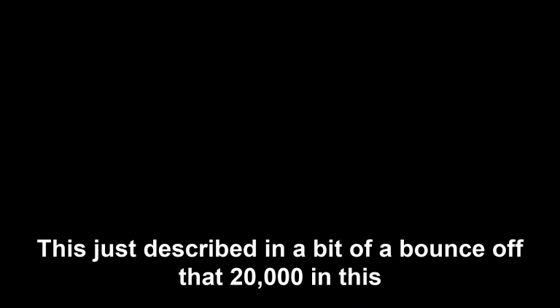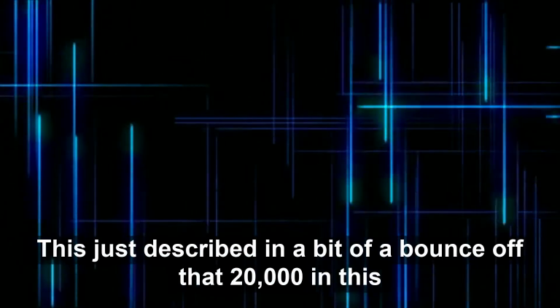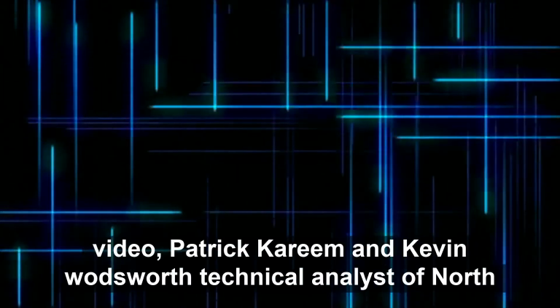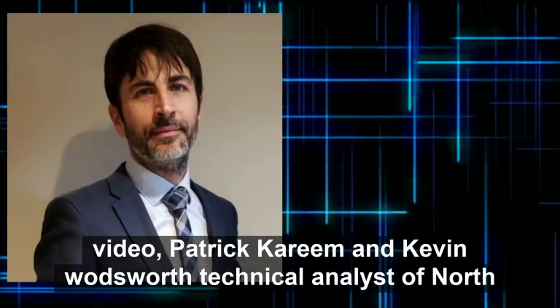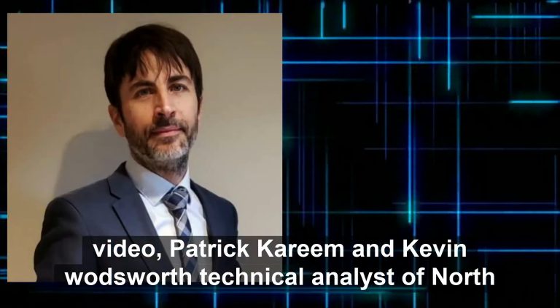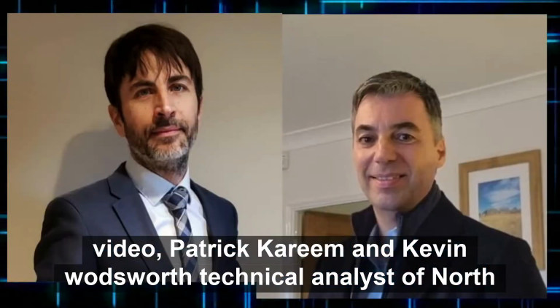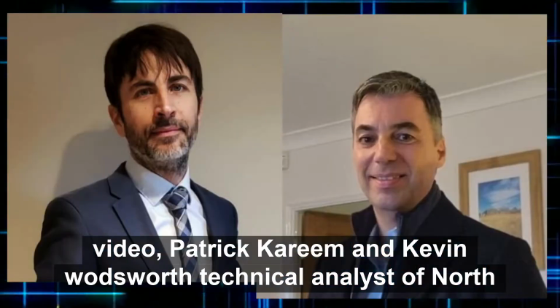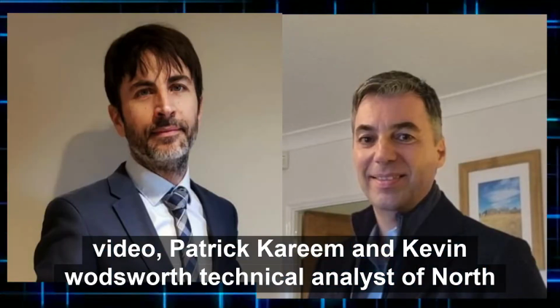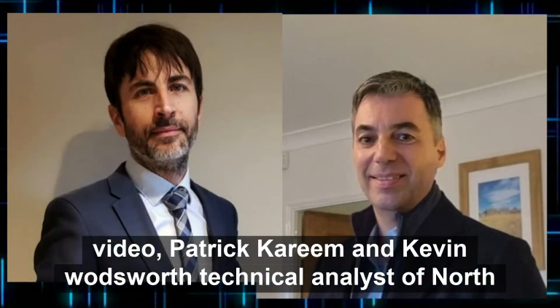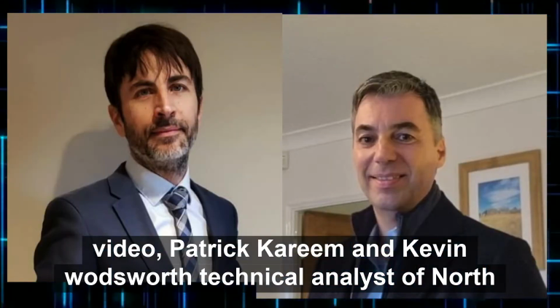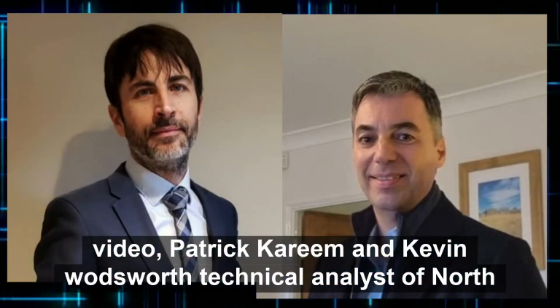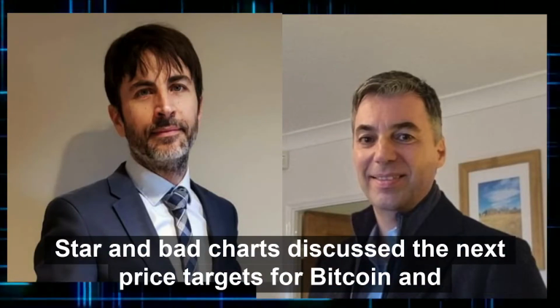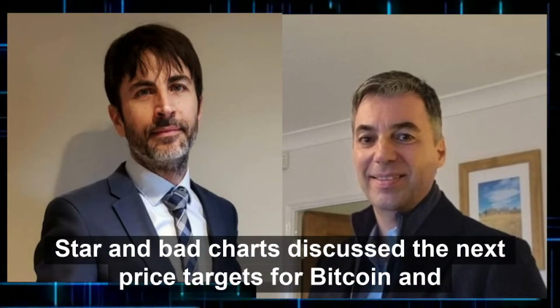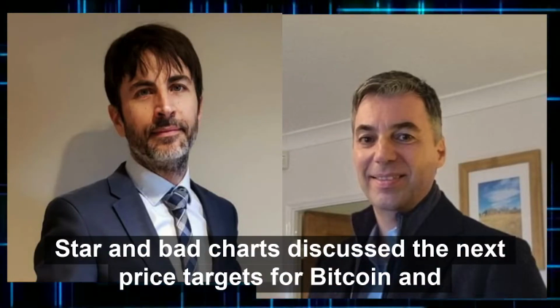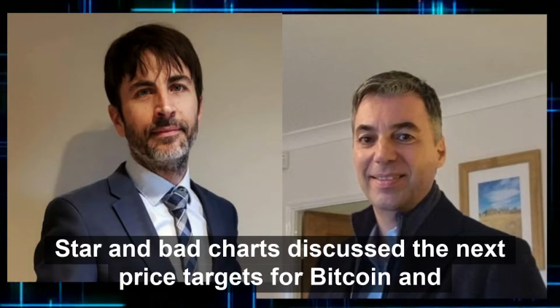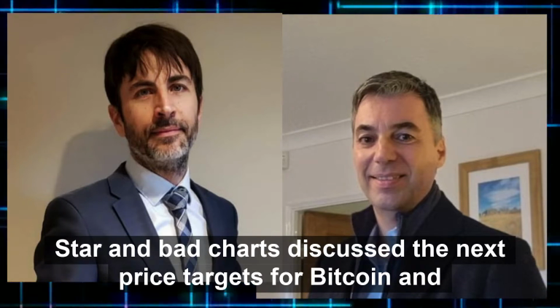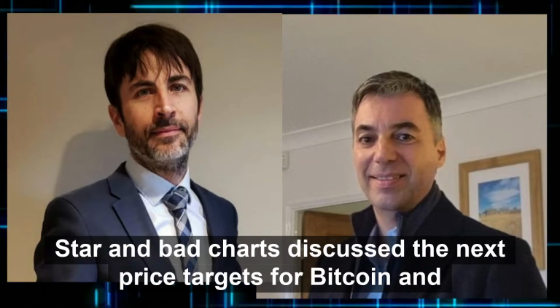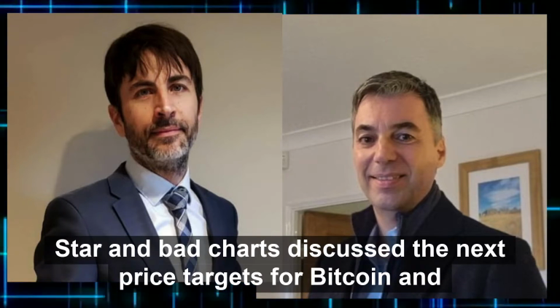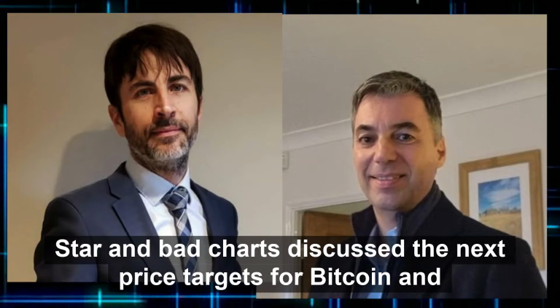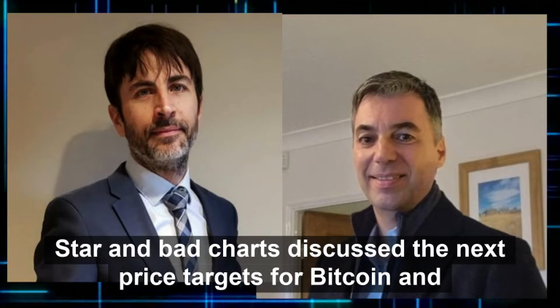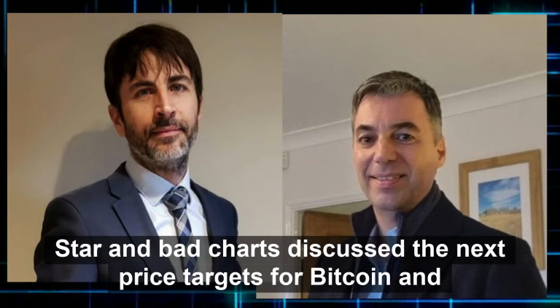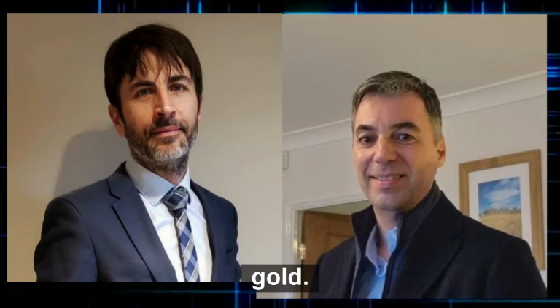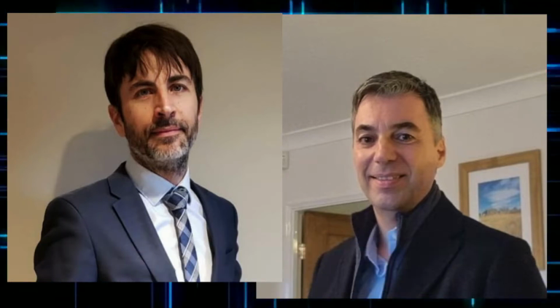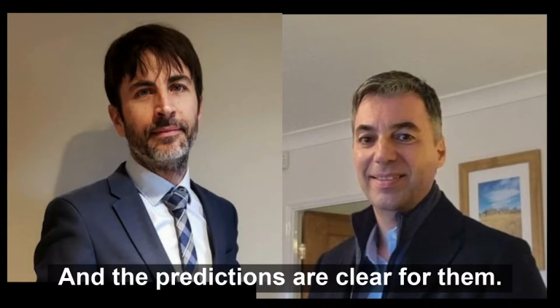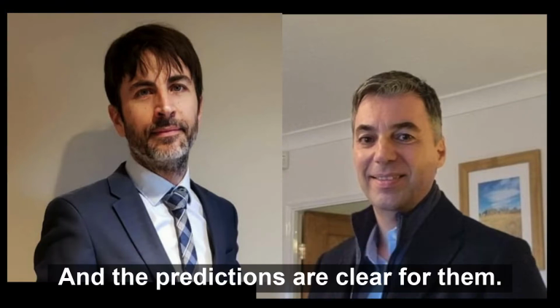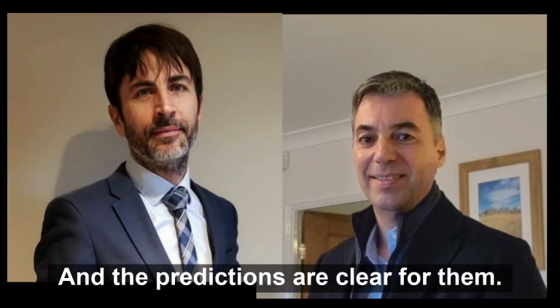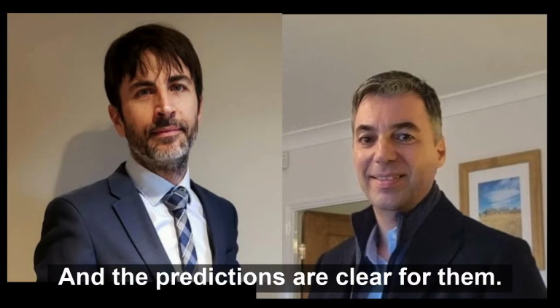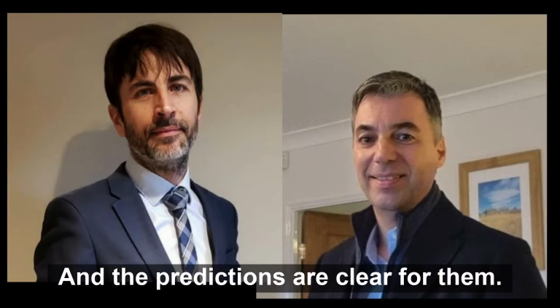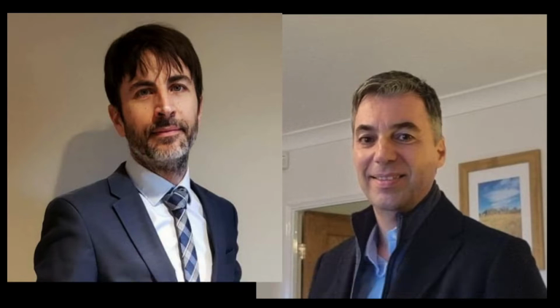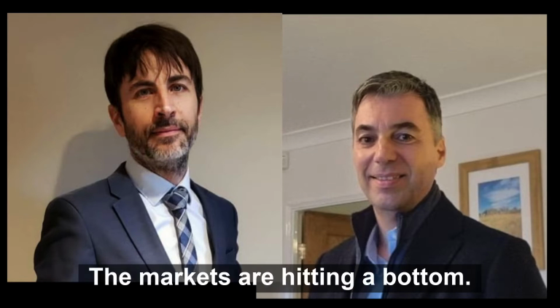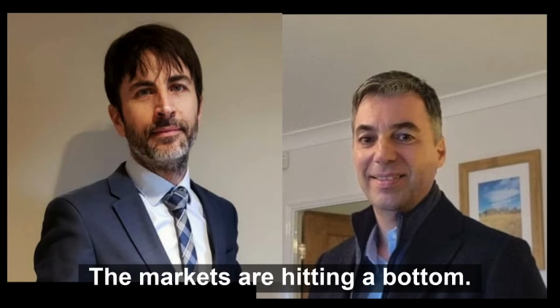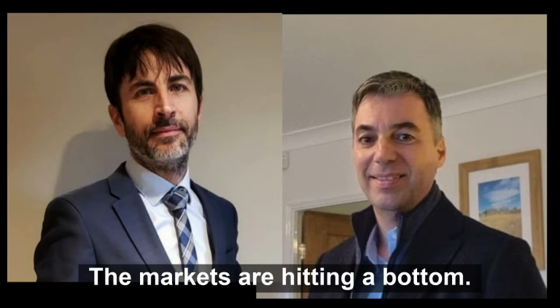In this video, Patrick Karim and Kevin Wadsworth, technical analysts of Northstar and Badcharts, discuss the next price targets for Bitcoin and gold. The predictions are clear for them: the markets are hitting a bottom.